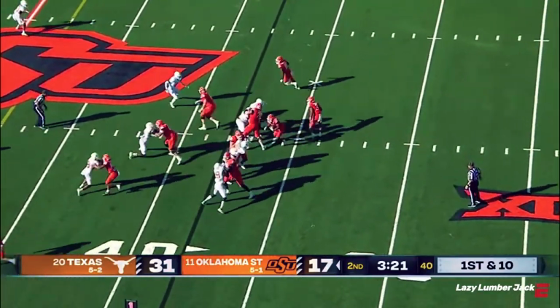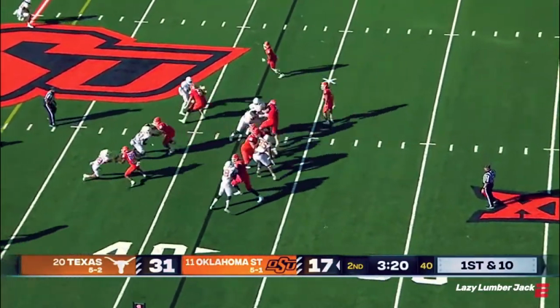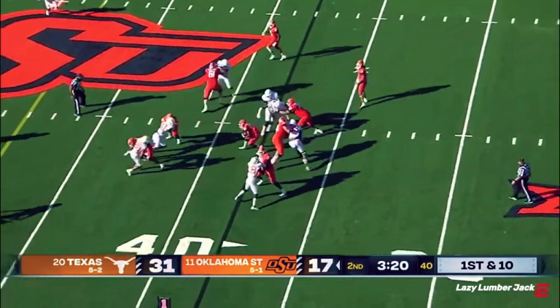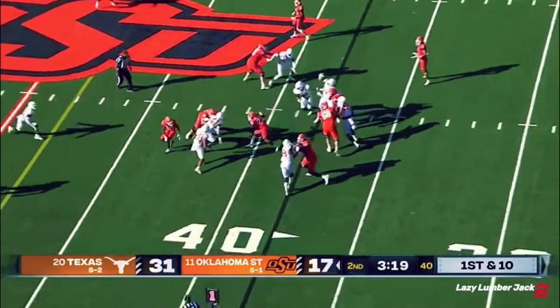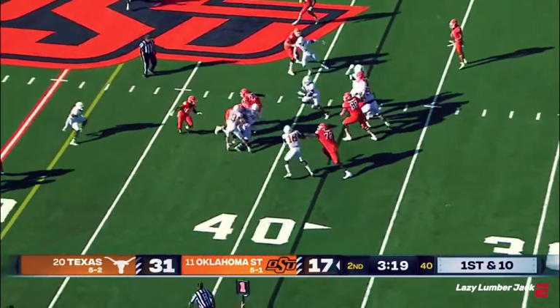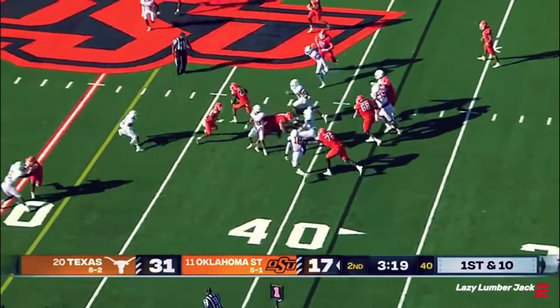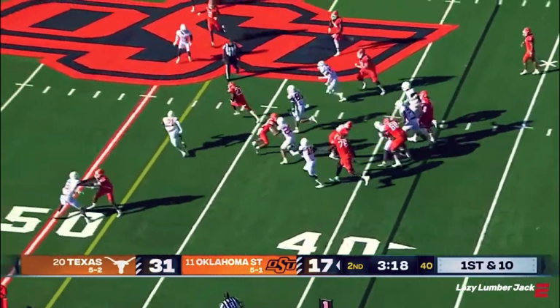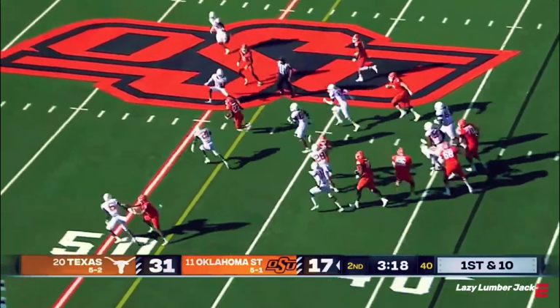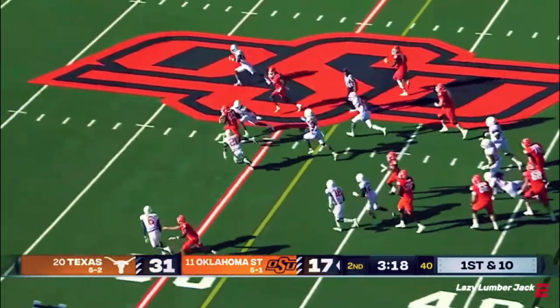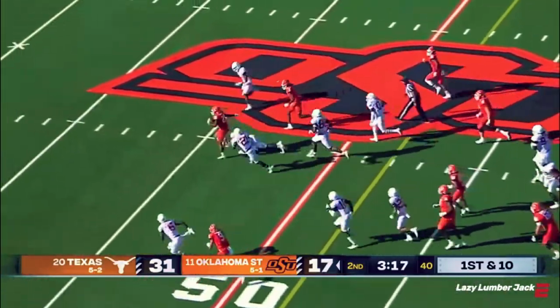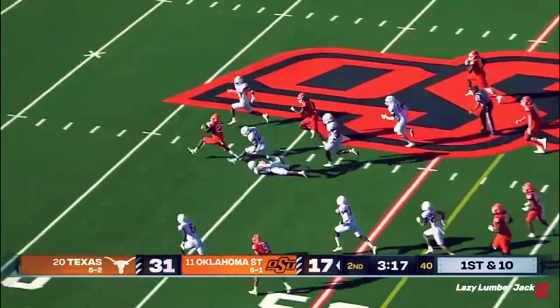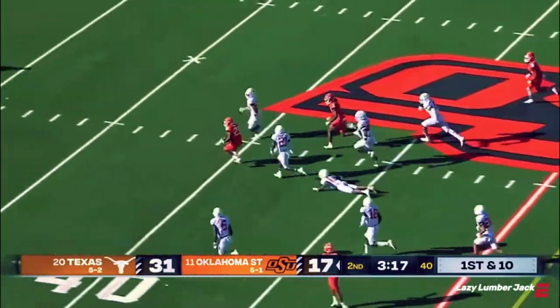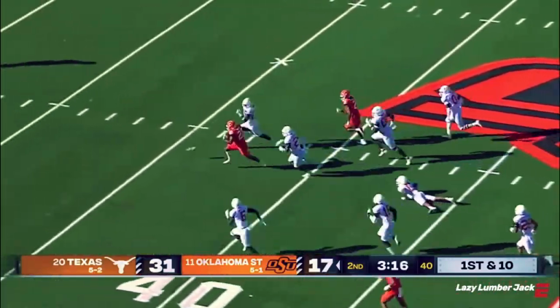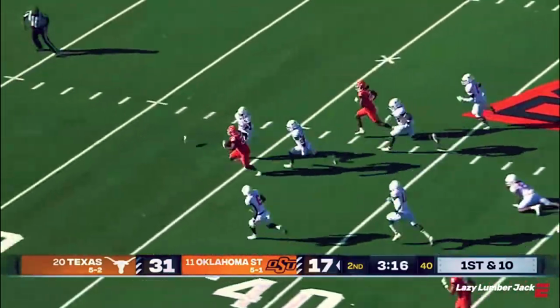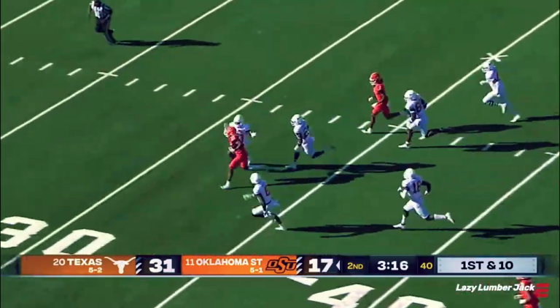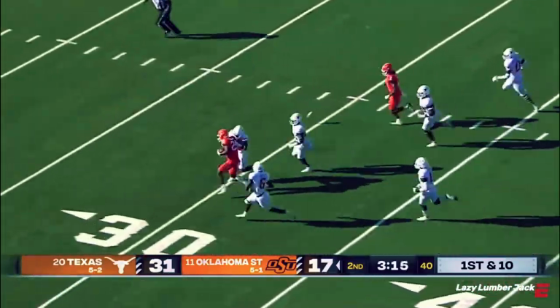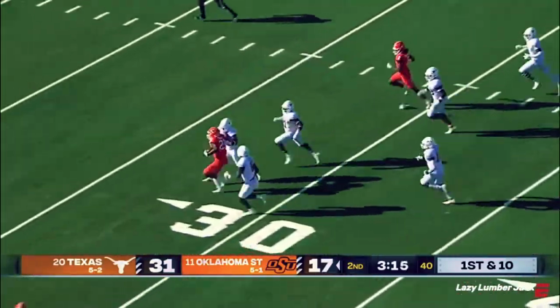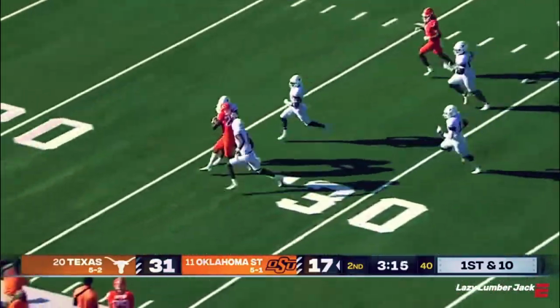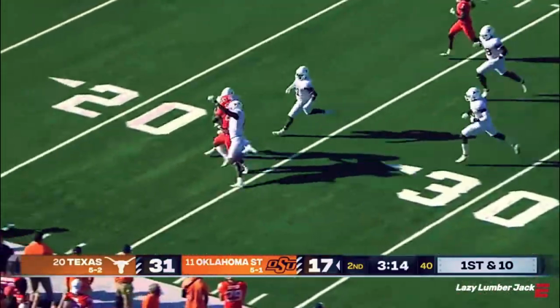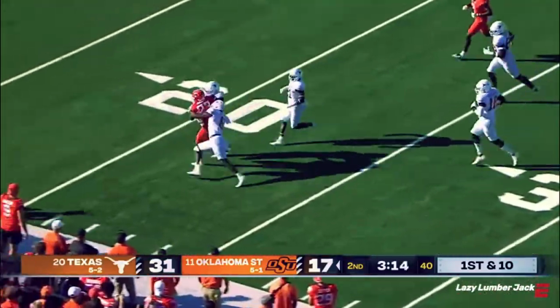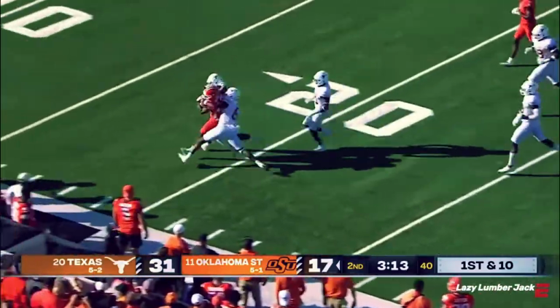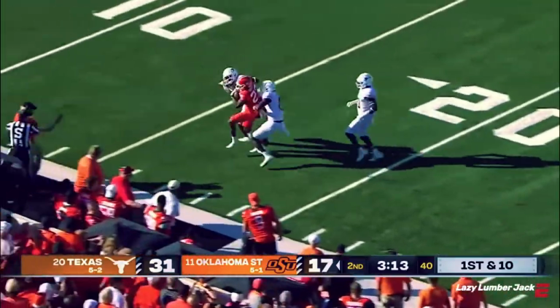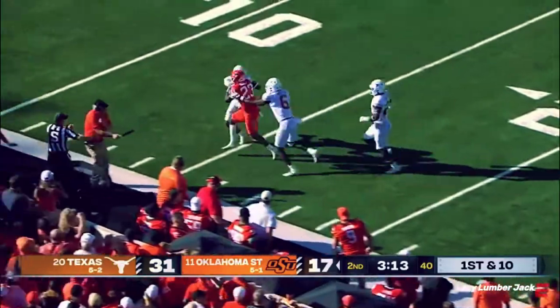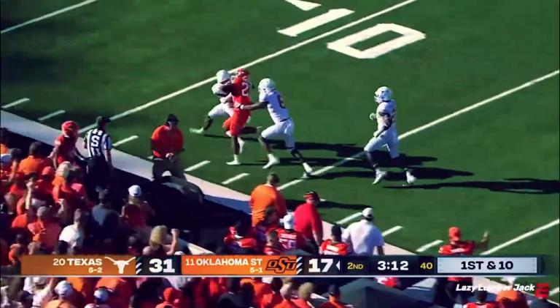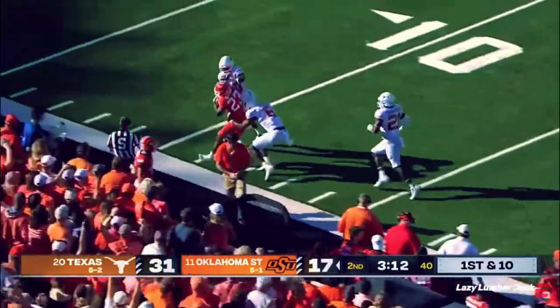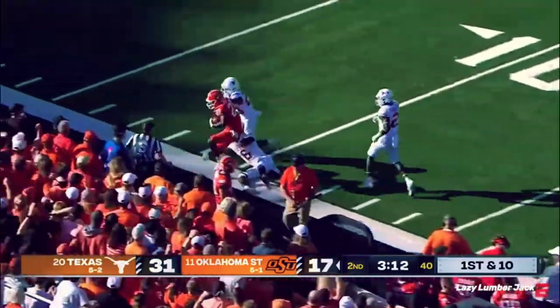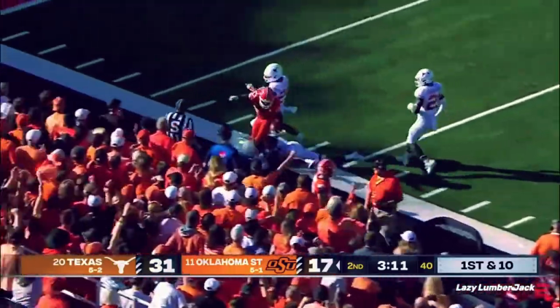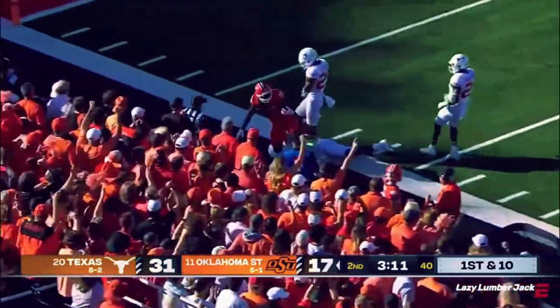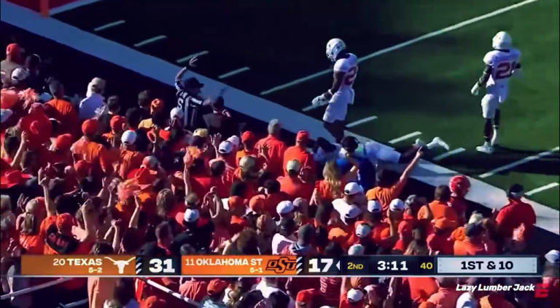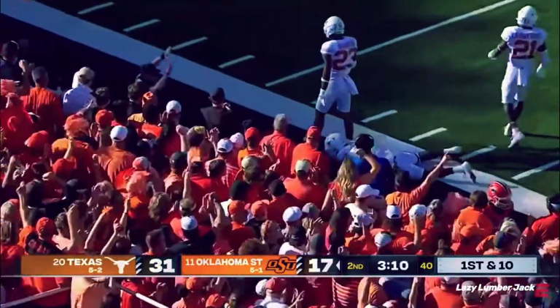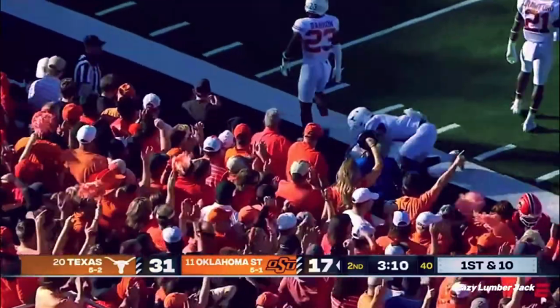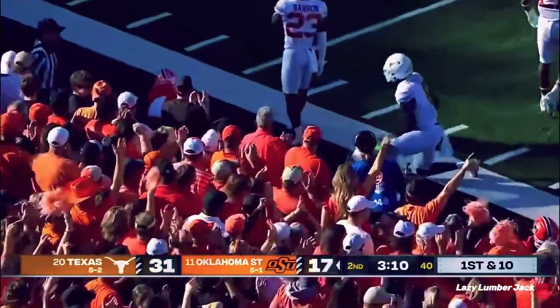Going to run the ball here. Richardson, nice cut in the hole, past the 50. It's Jaden Nixon — a shoe comes flying off! Nixon still going, carrying defenders all the way down near the 10-yard line.